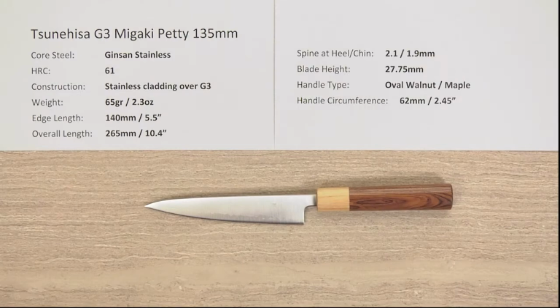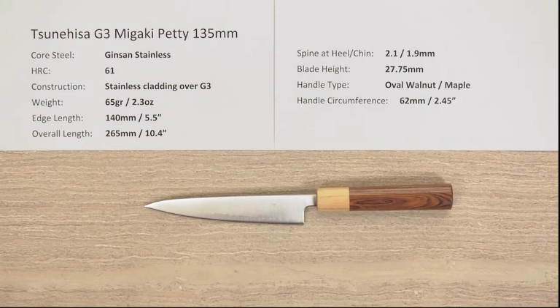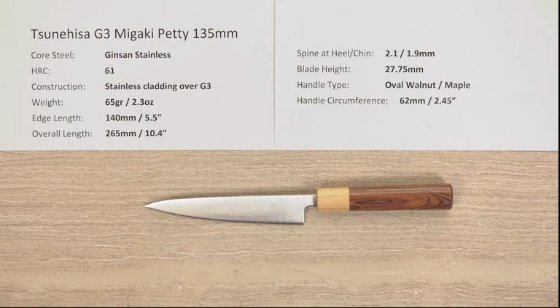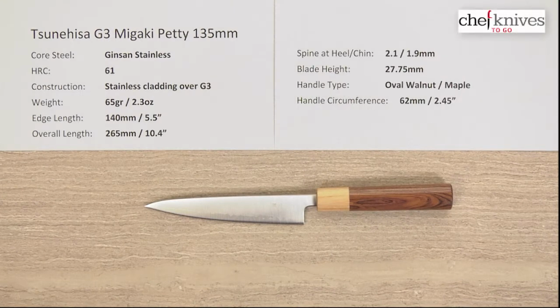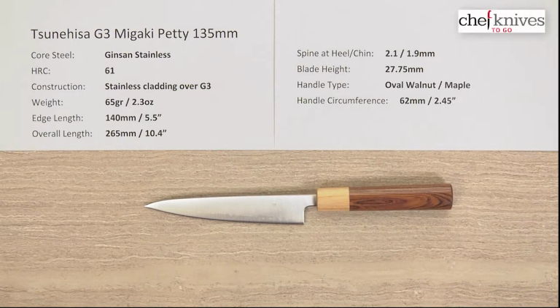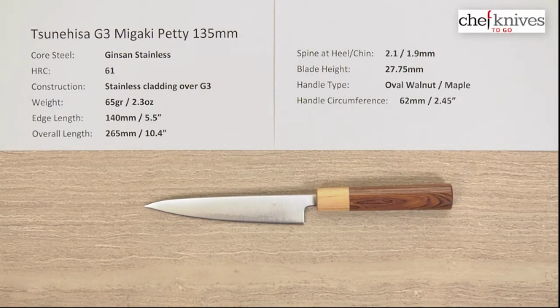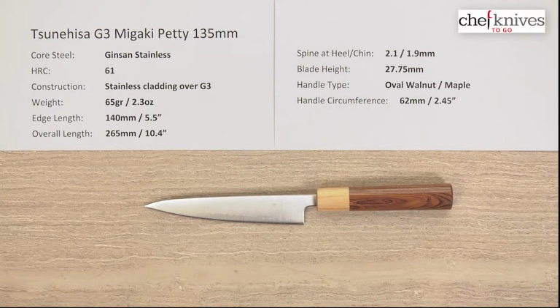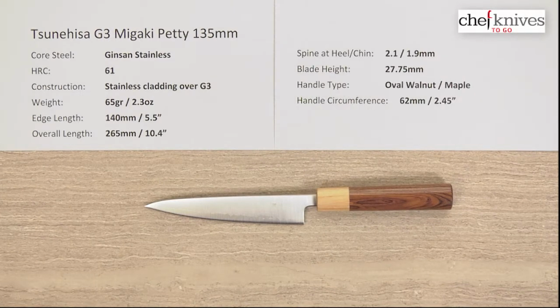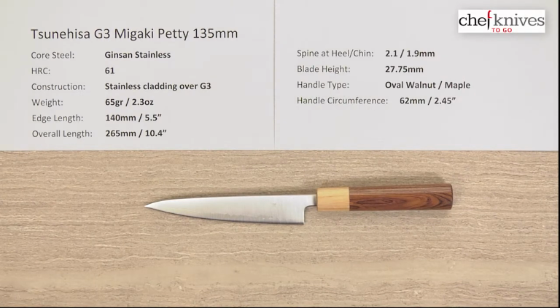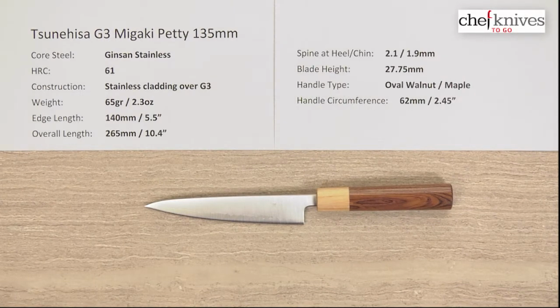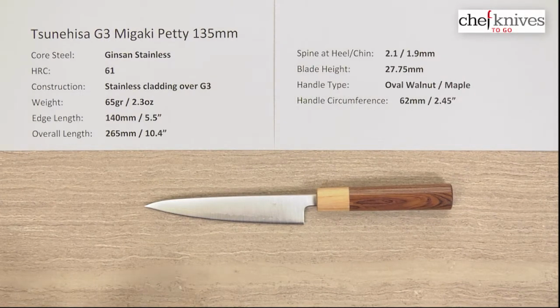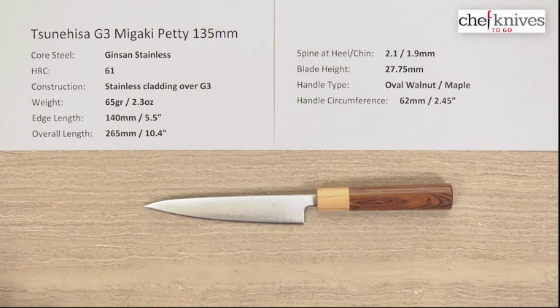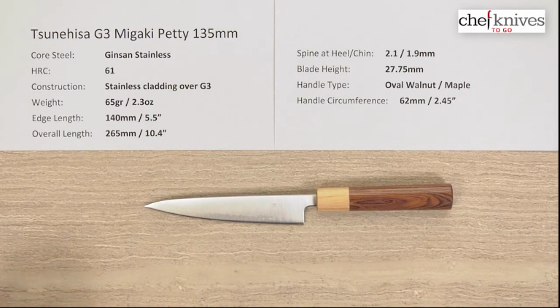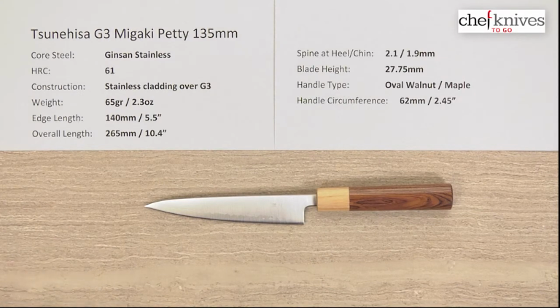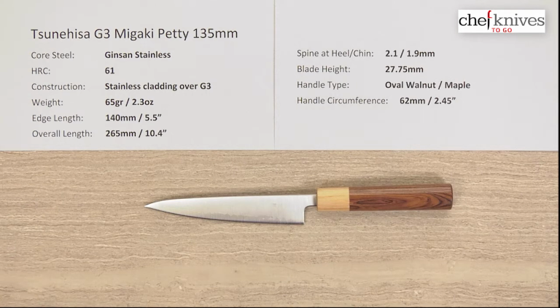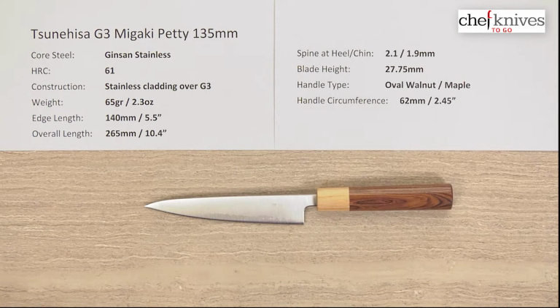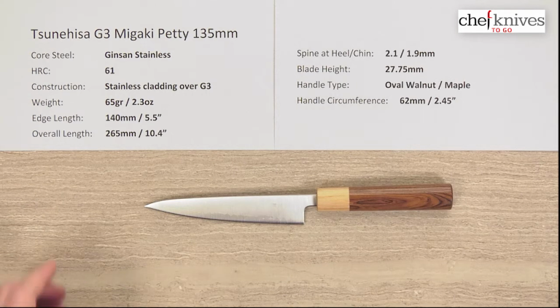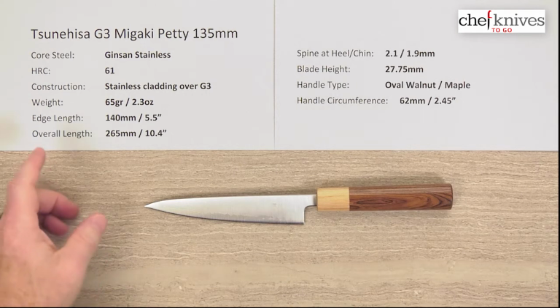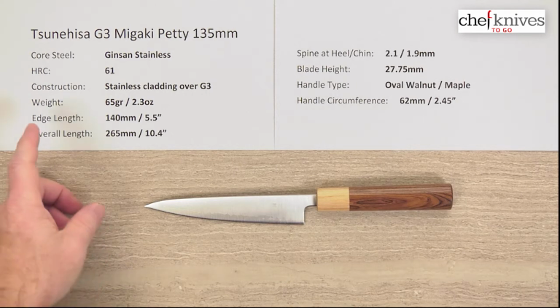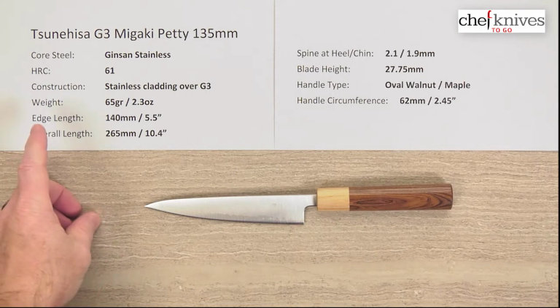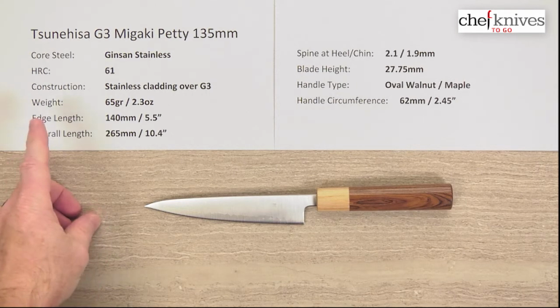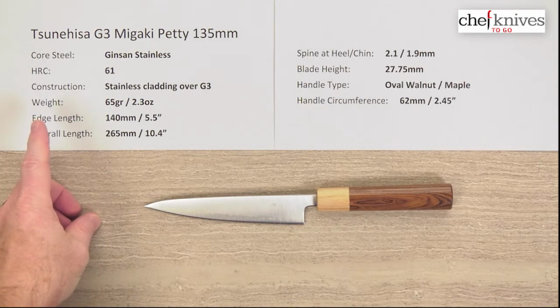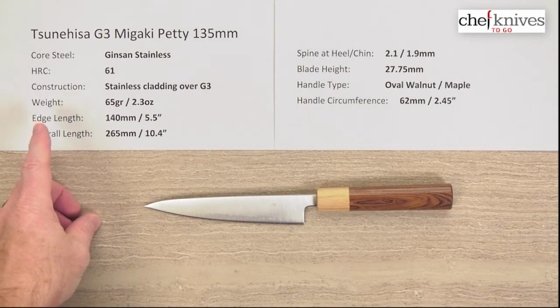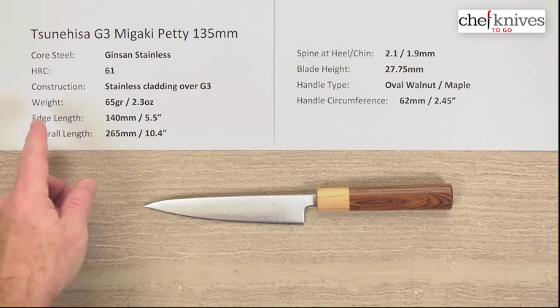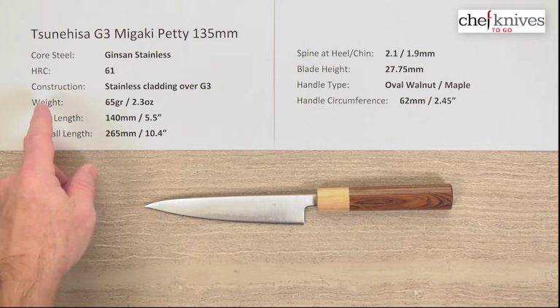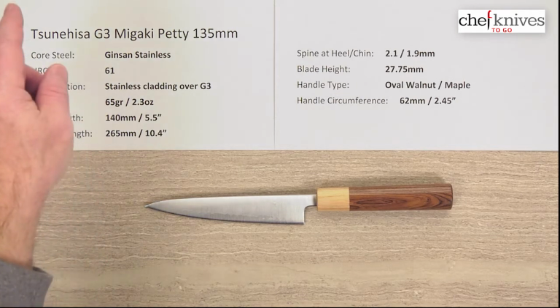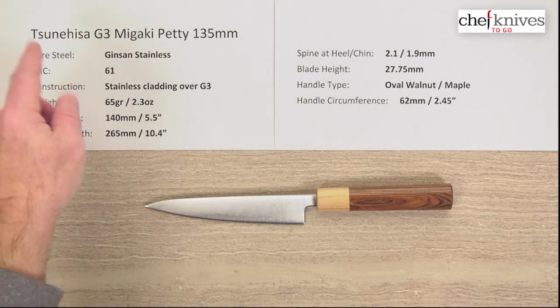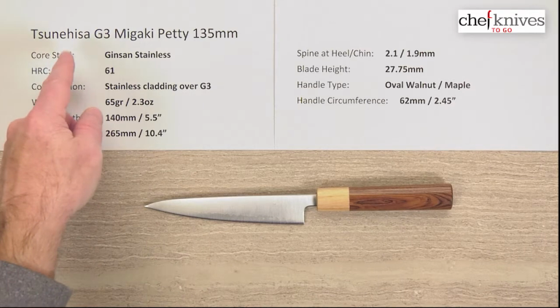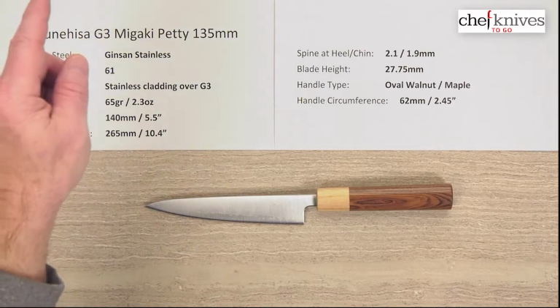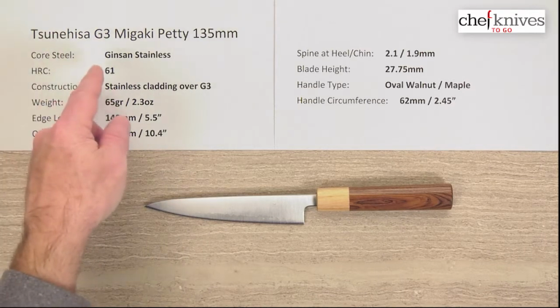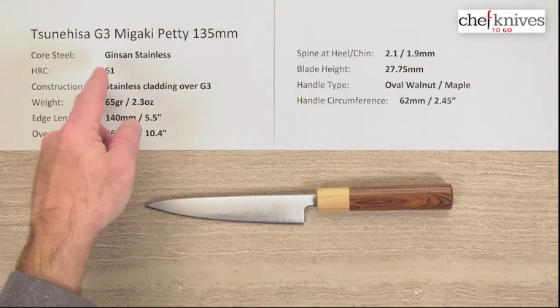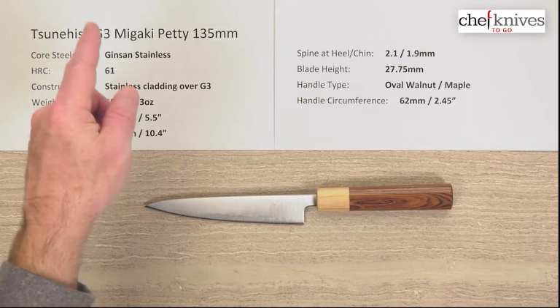Hey, Steve Gamache here with another Chef Knives to Go quick look product review. I did not research the name pronunciation, so hopefully I don't mess it up too bad, but anyway this is the Tsunehisa G3 or Ginsan.